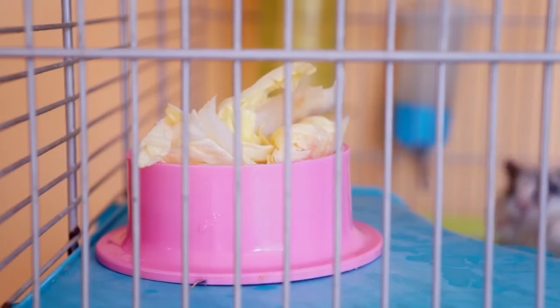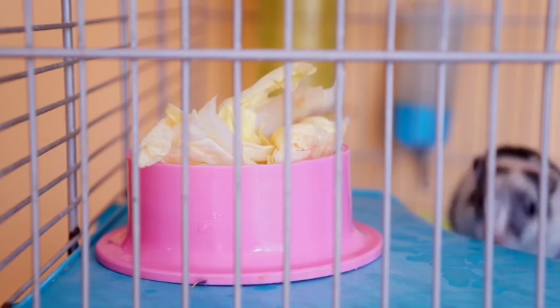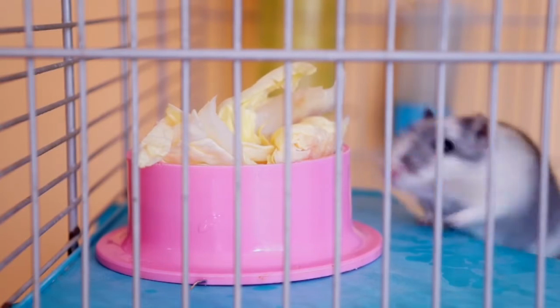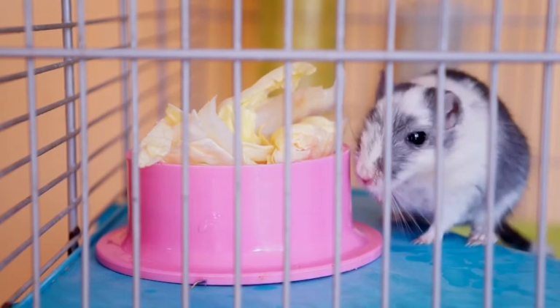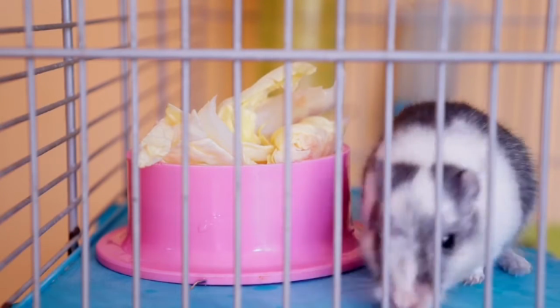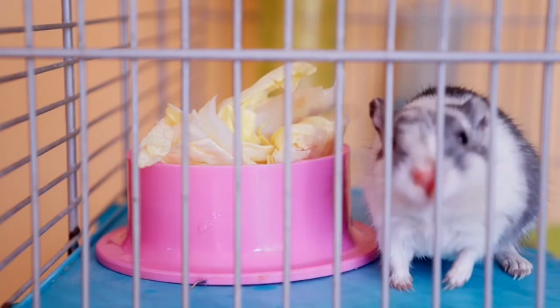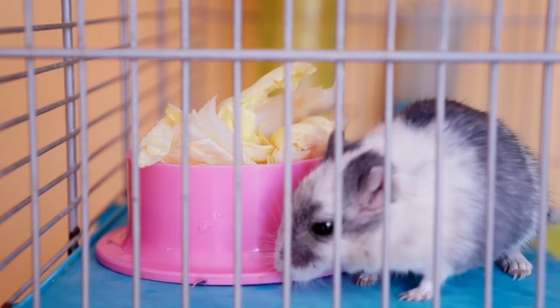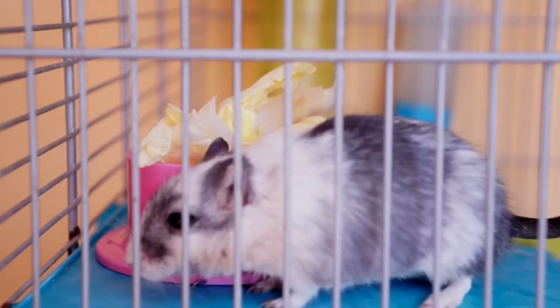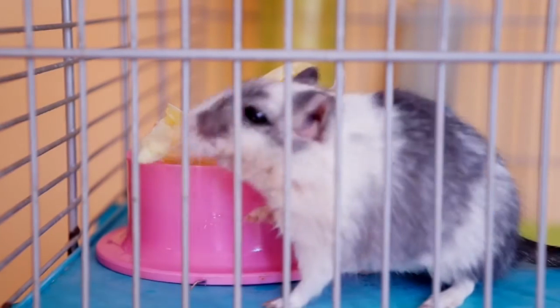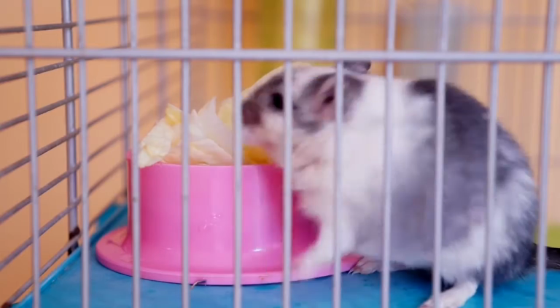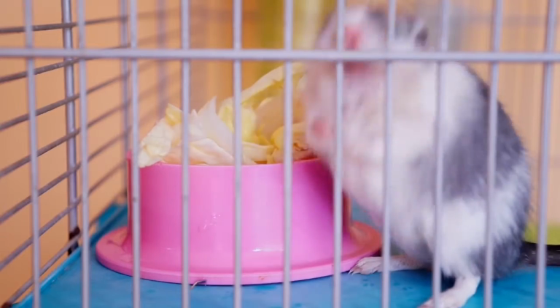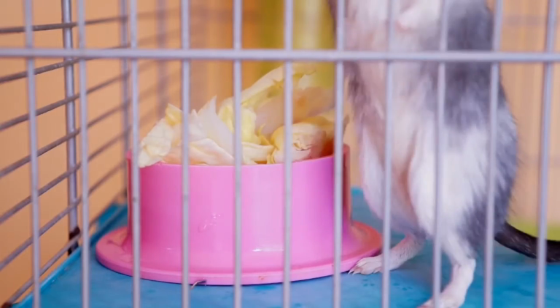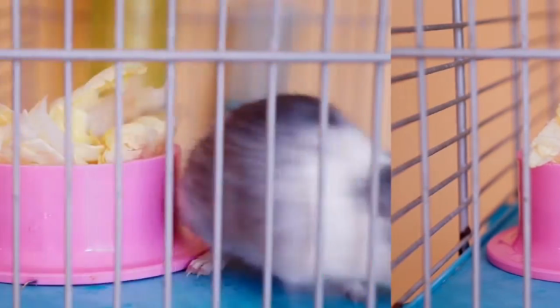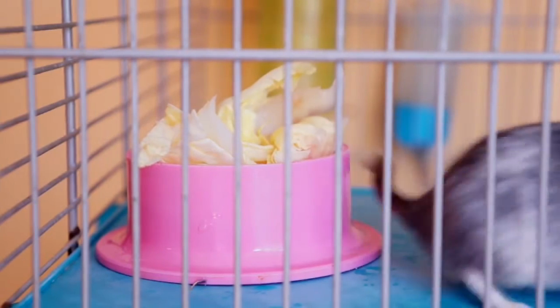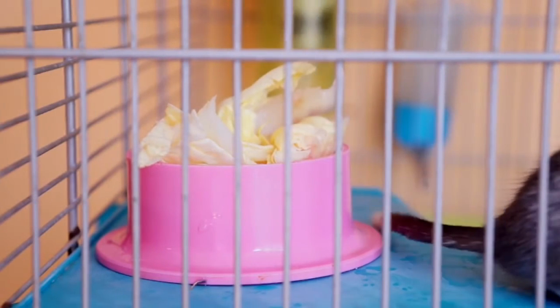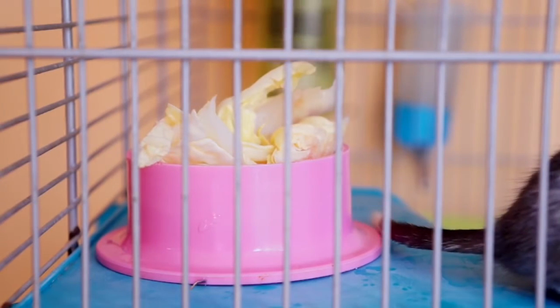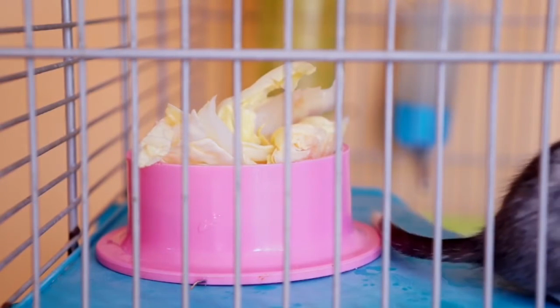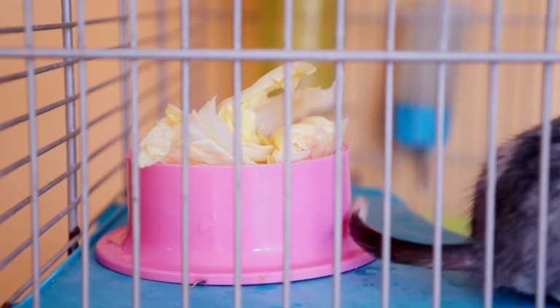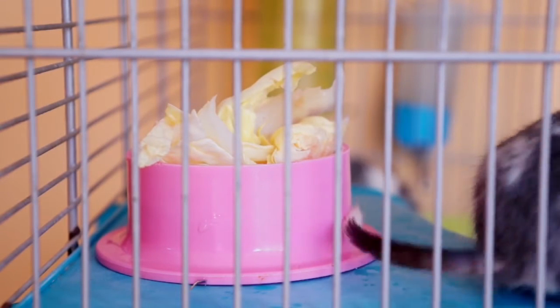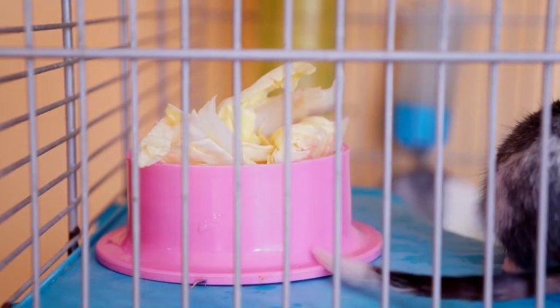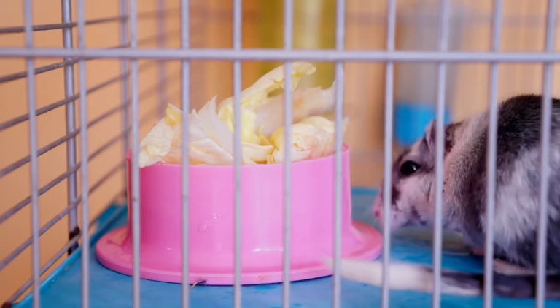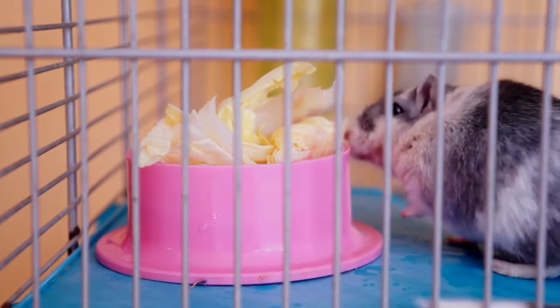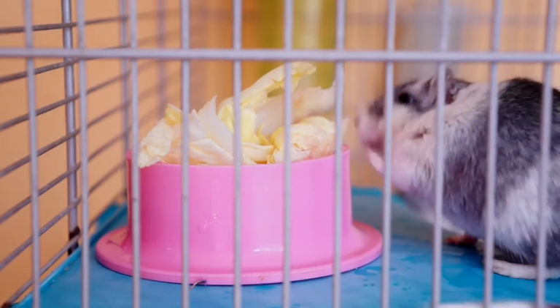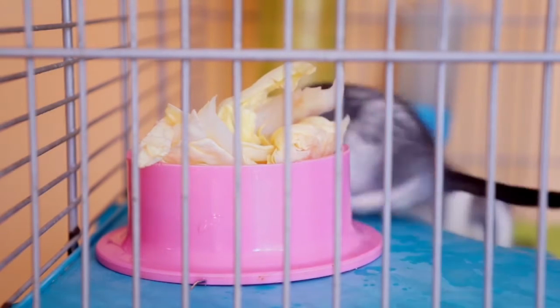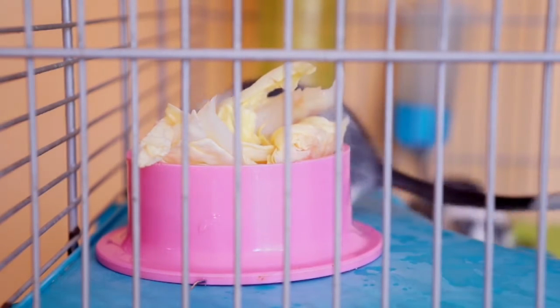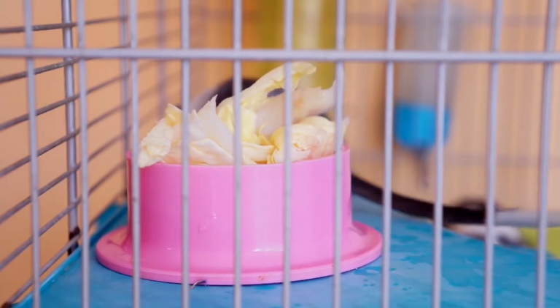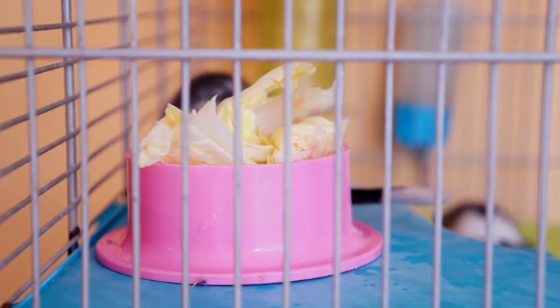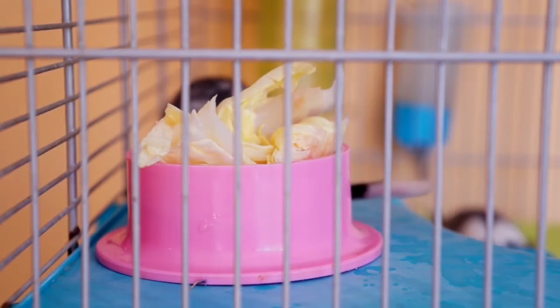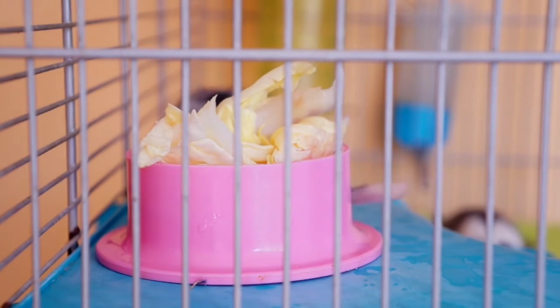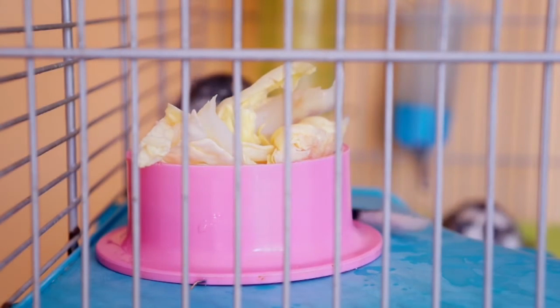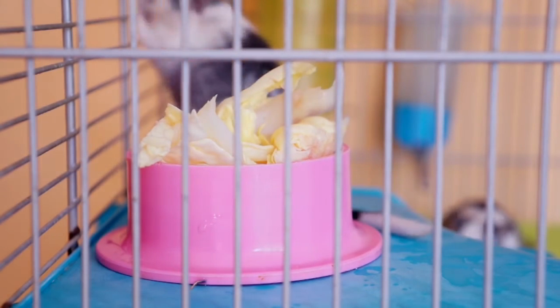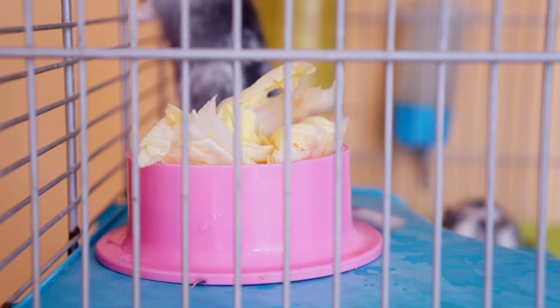Hello YouTubers, welcome back once again to my channel, Cripples Animal Crawlers, where today we've got another amazing video here for you on animals. So if you're into animals, especially the hamster, hit that like button and smash that subscribe button.